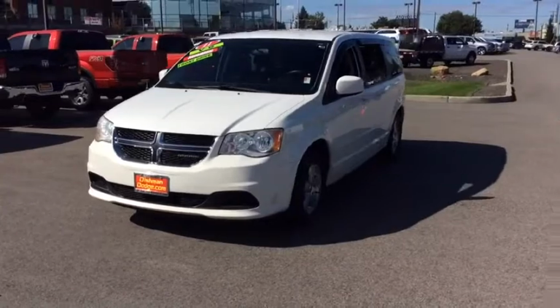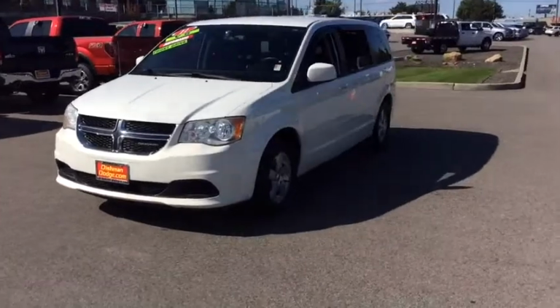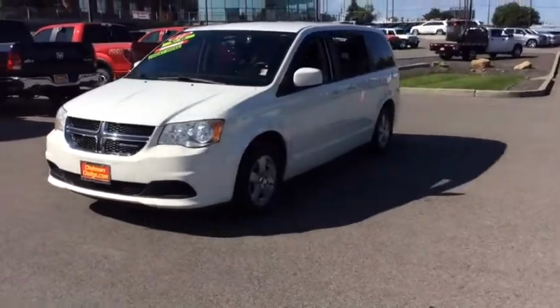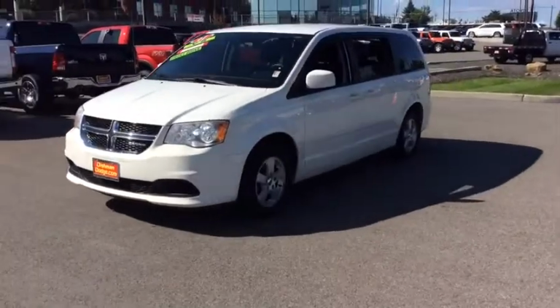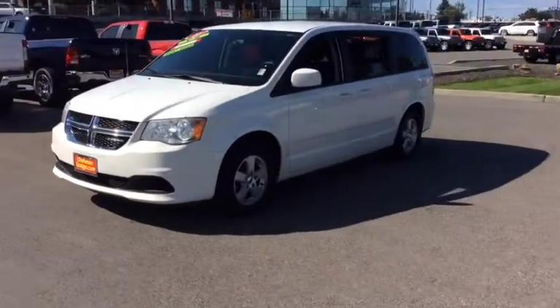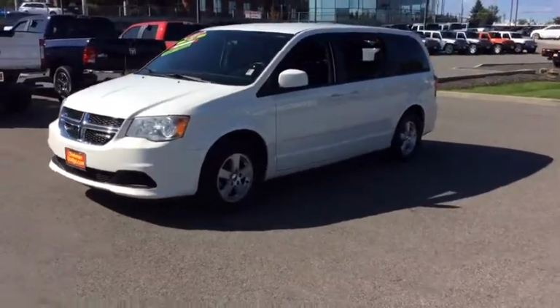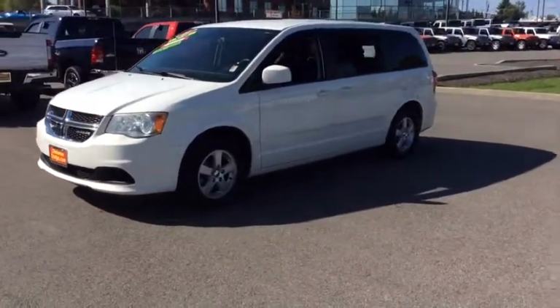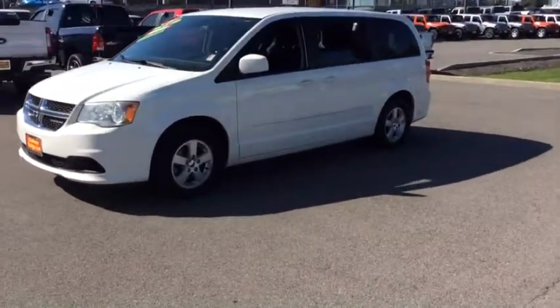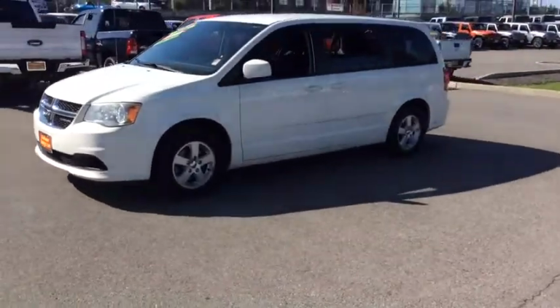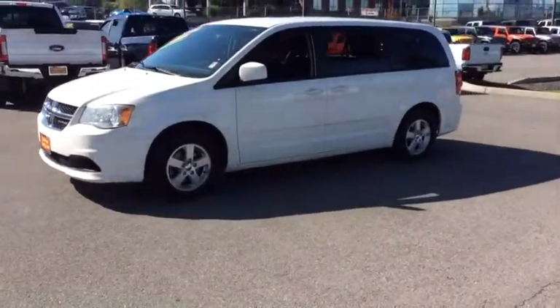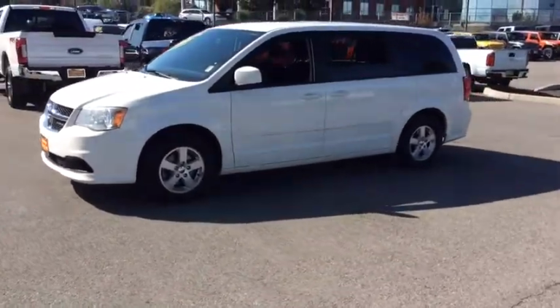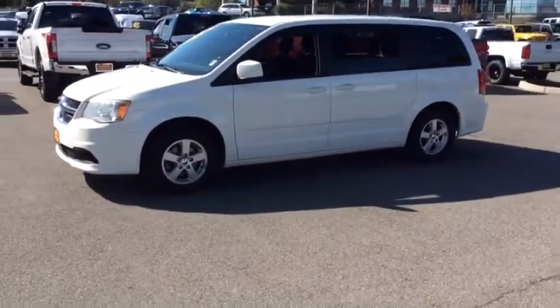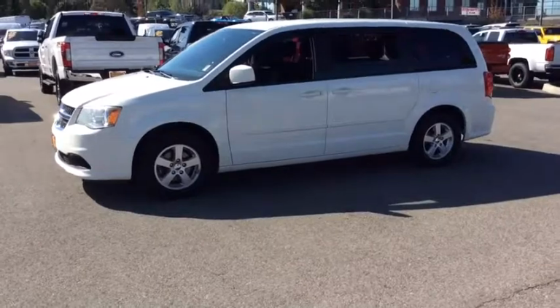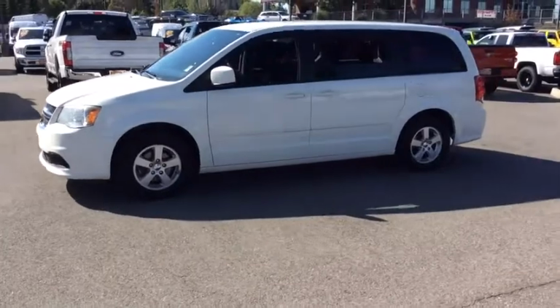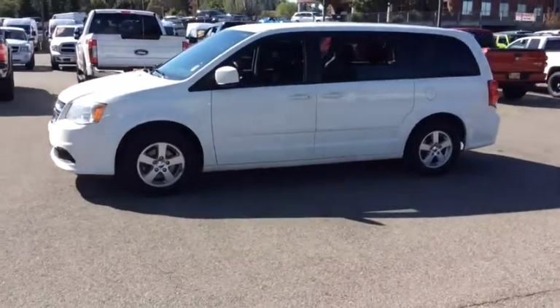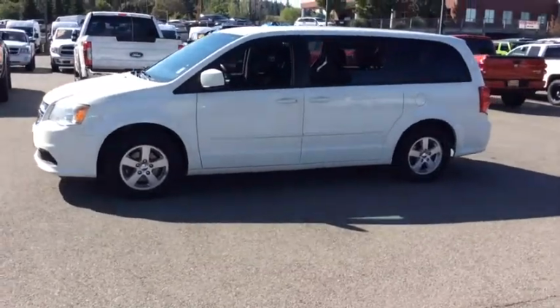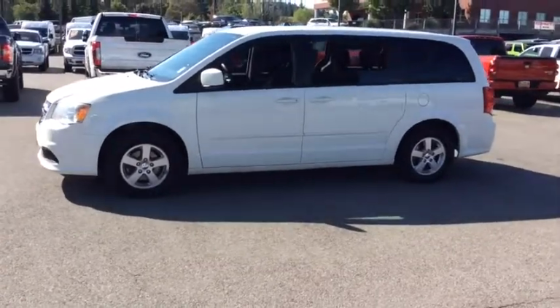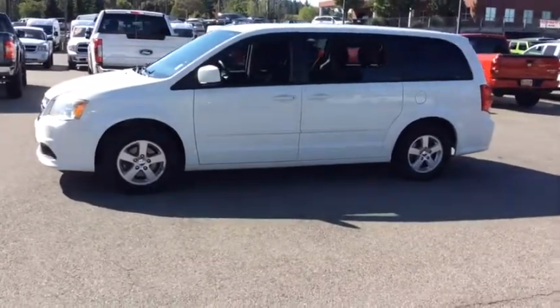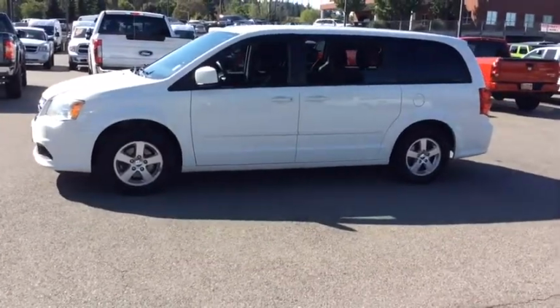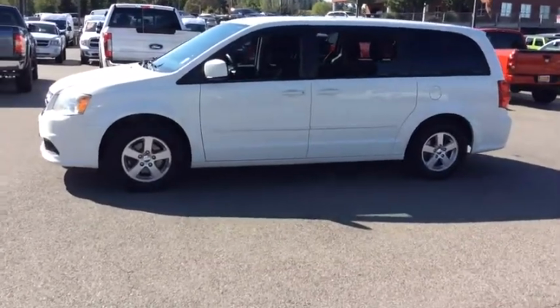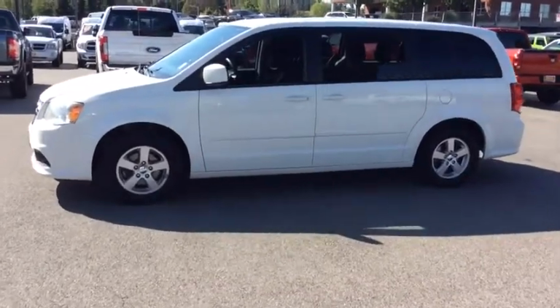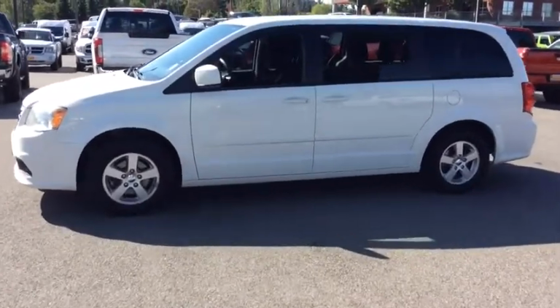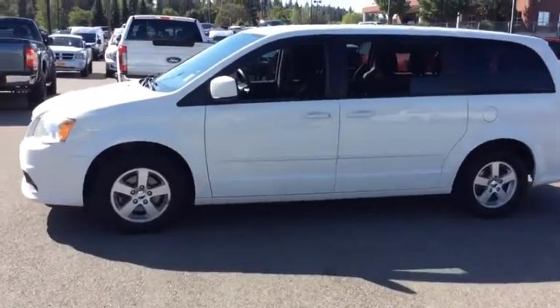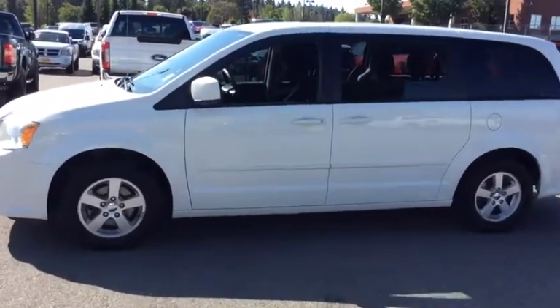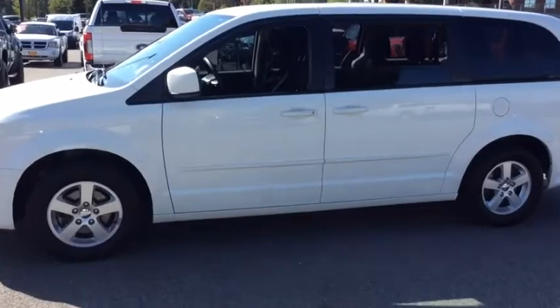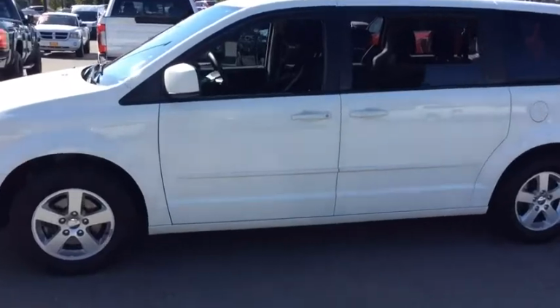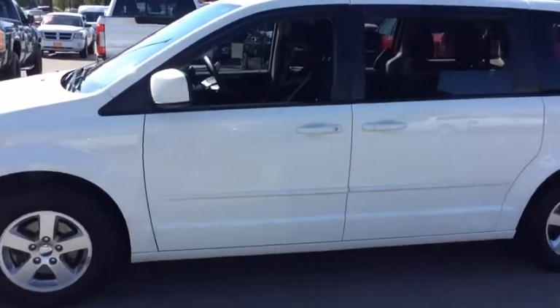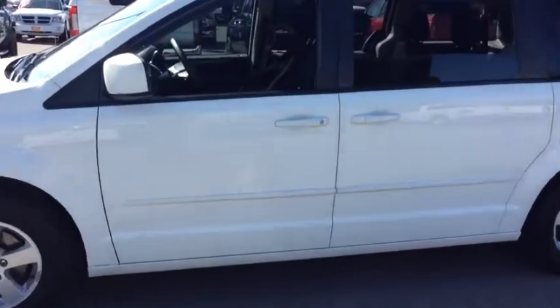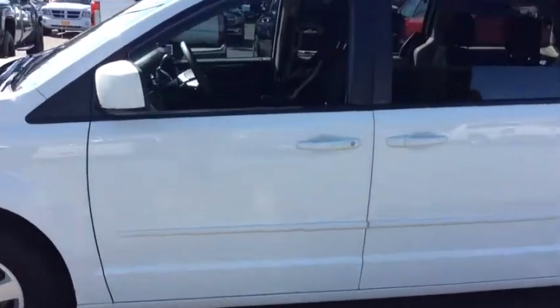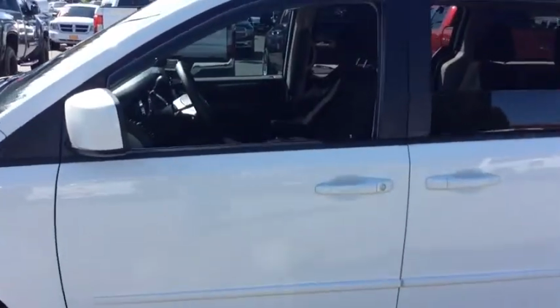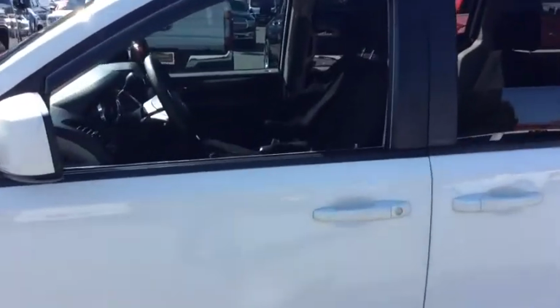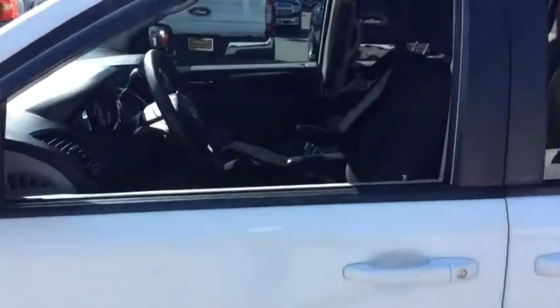Its vast interior is widely praised, with an innovative seating arrangement, versatile cargo storage, and enough entertainment features to keep the kids entertained on road trips. This vehicle has less than 95,000 miles.